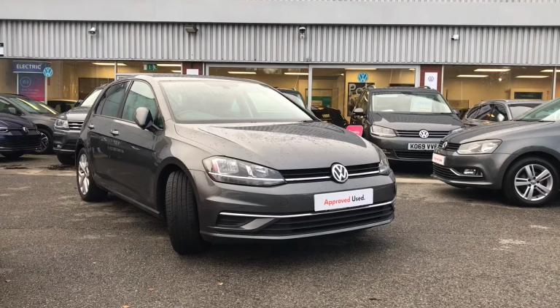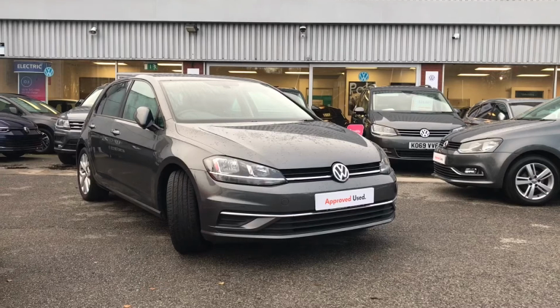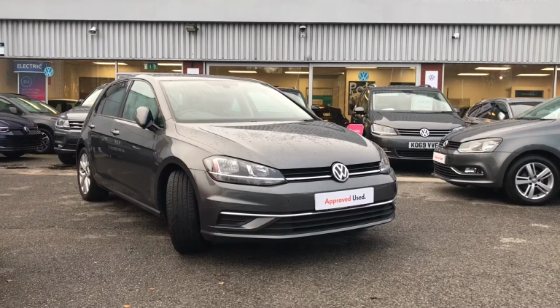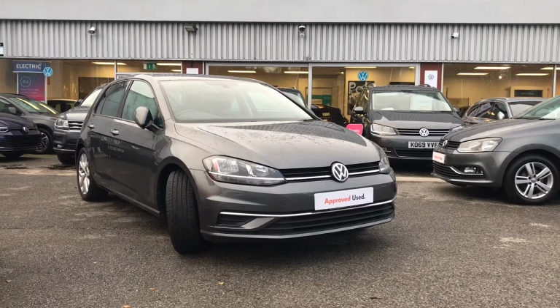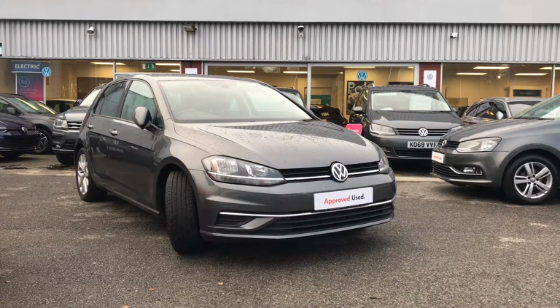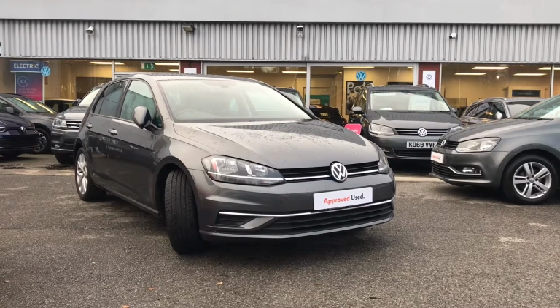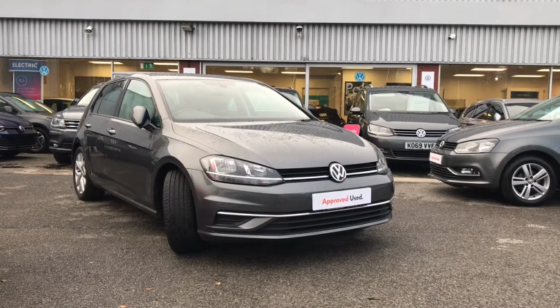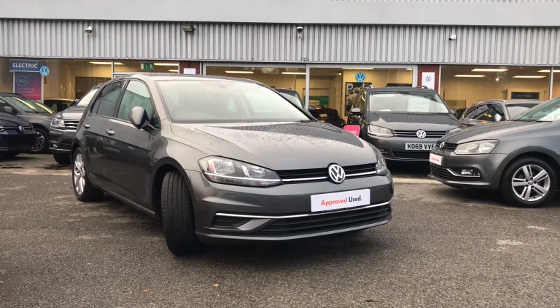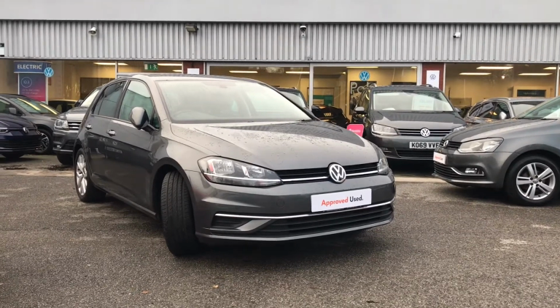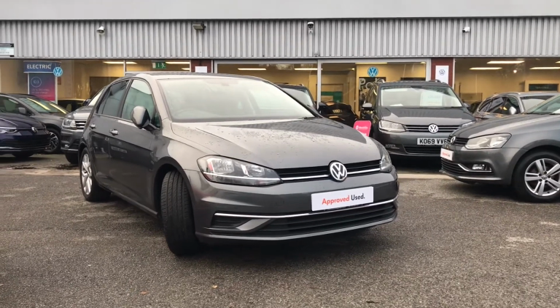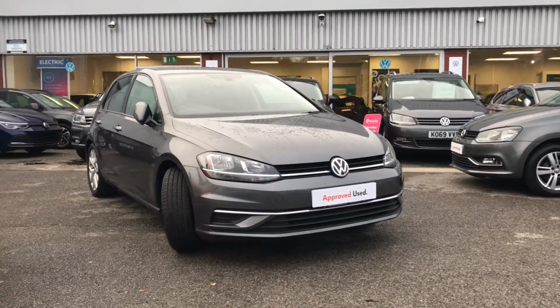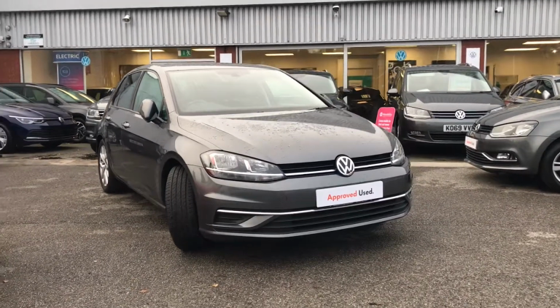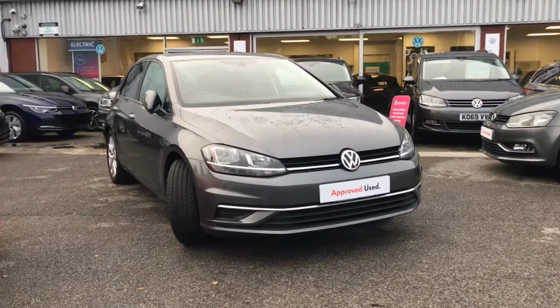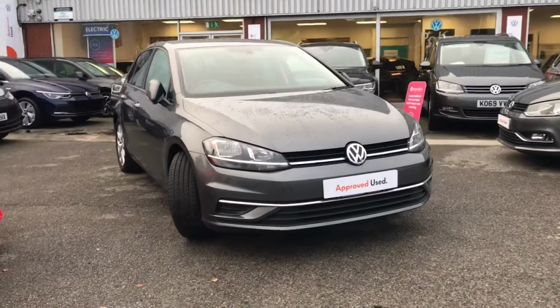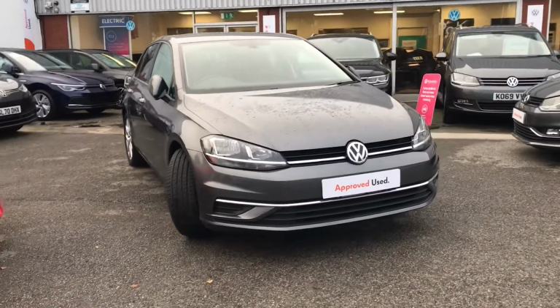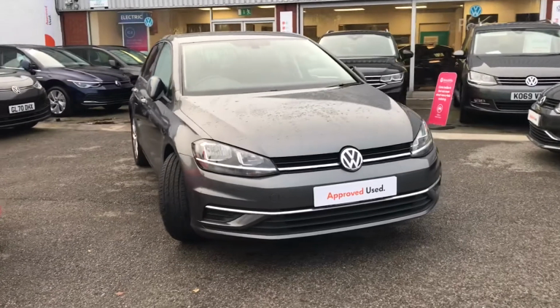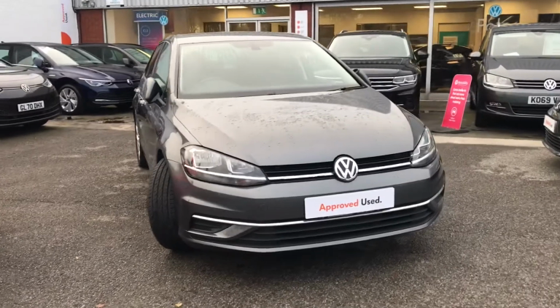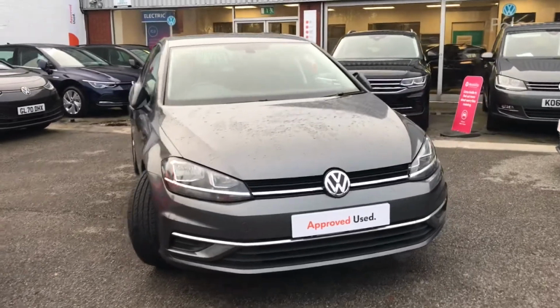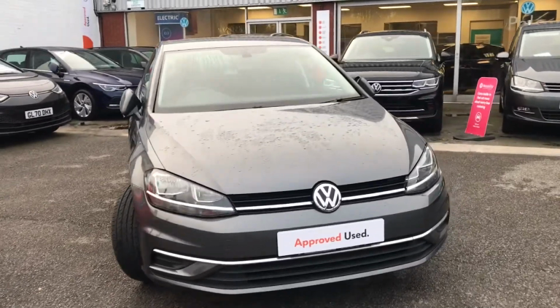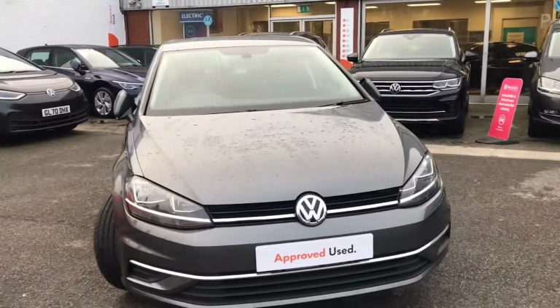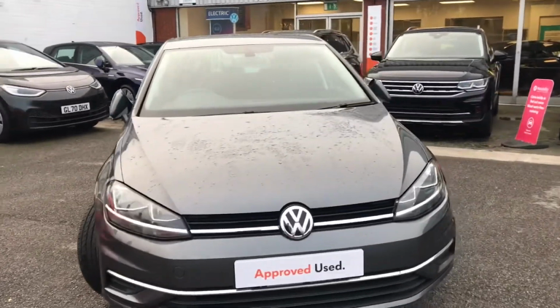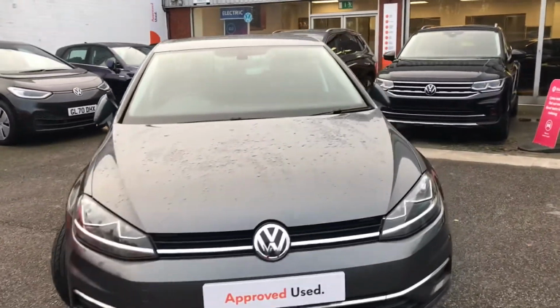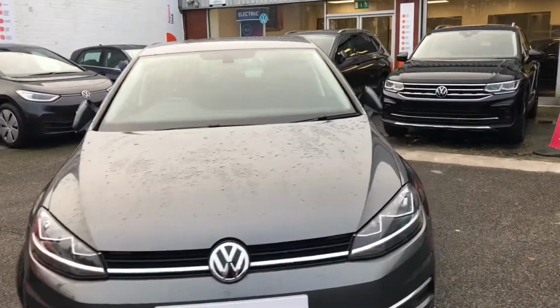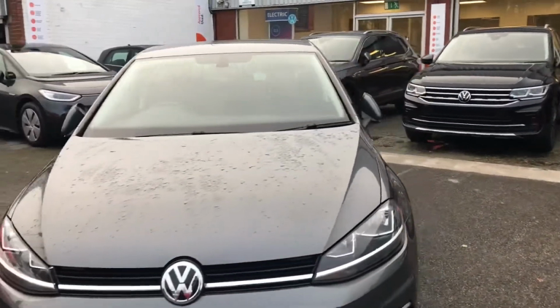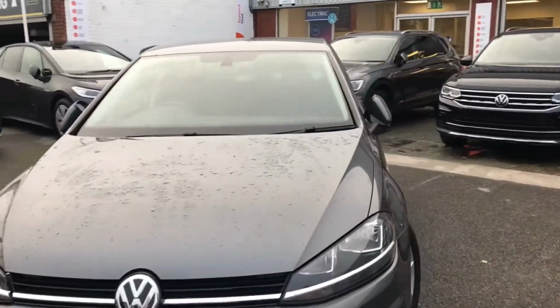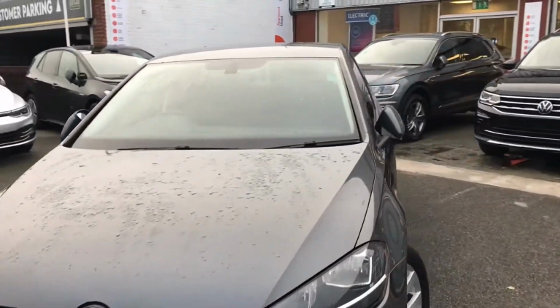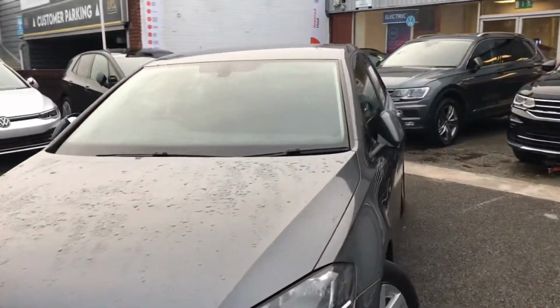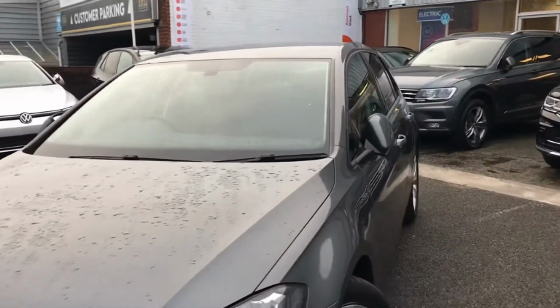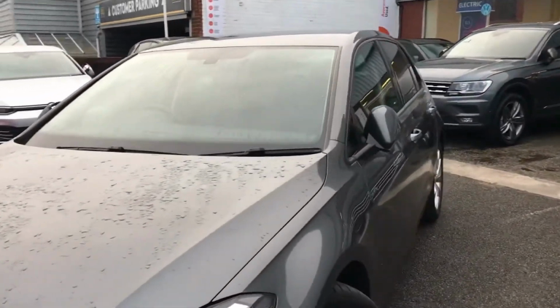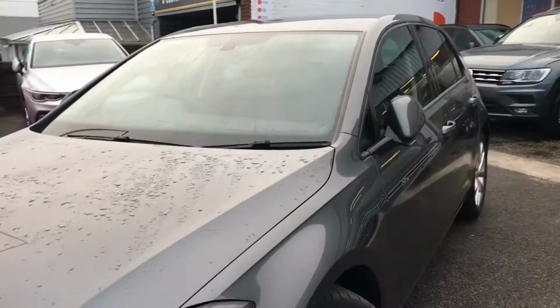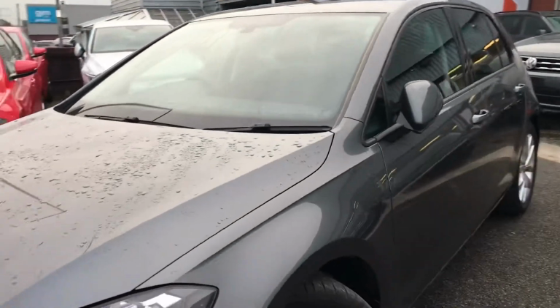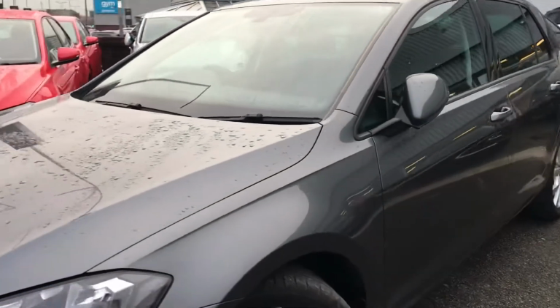Hello from Volkswagen Oldham. Here we have the stunning Volkswagen Golf in IDM grey metallic paint, paired with a light and black interior. This beautiful car has a 1.4 litre engine and 125 PS.